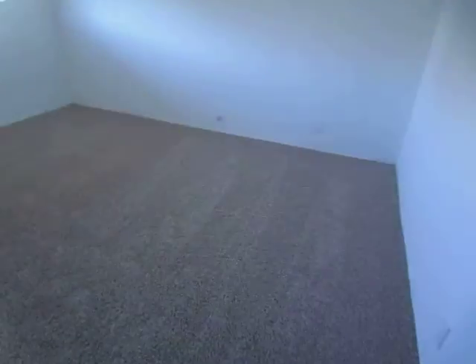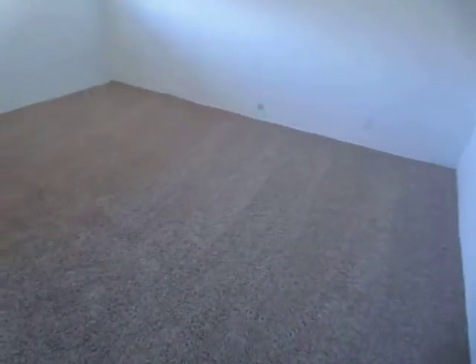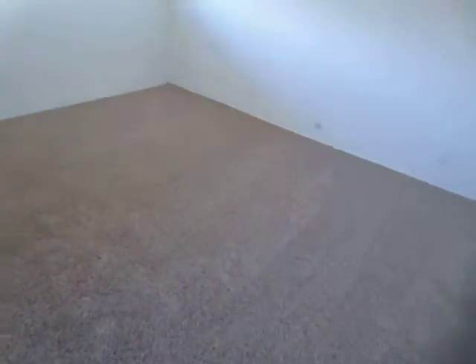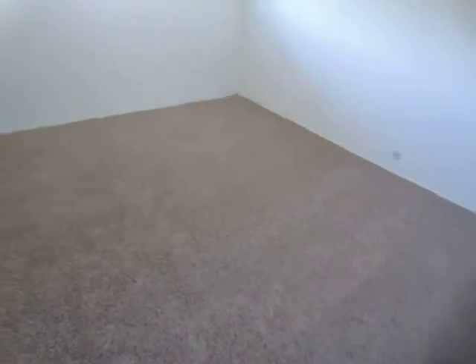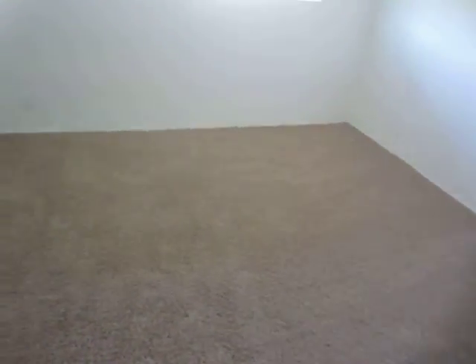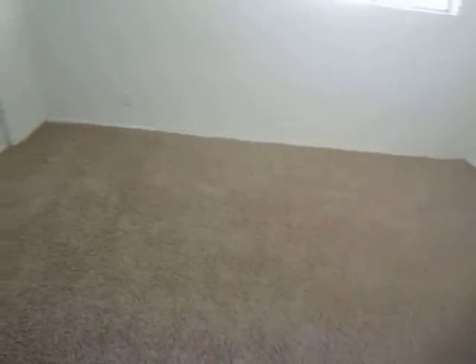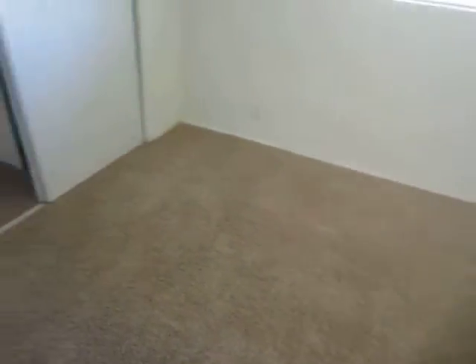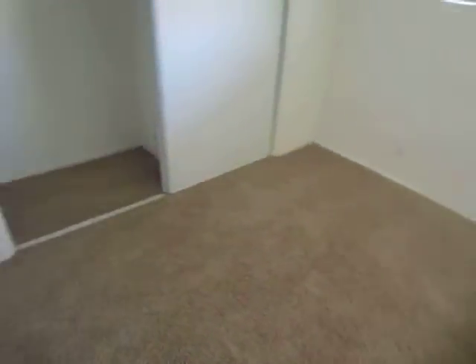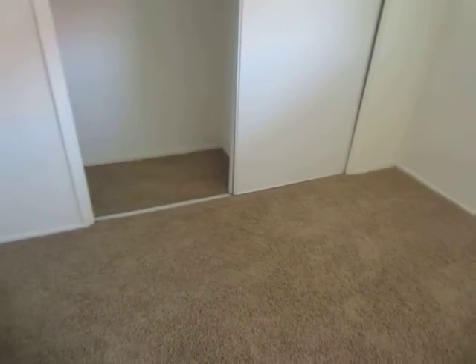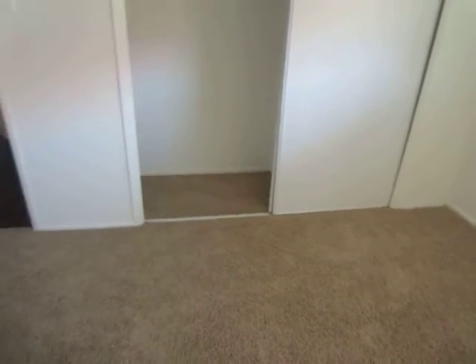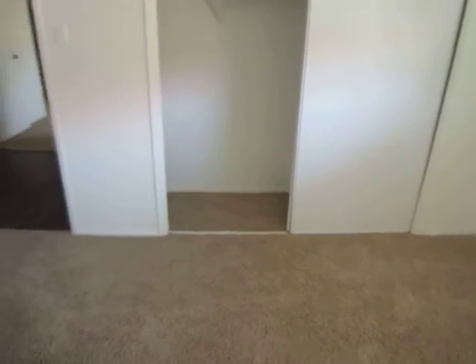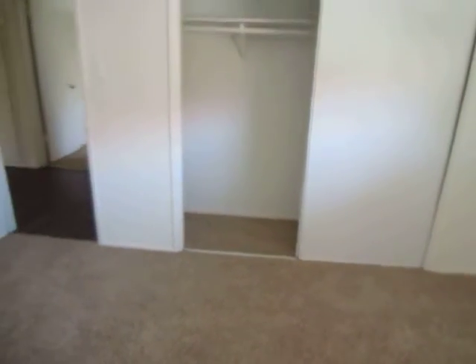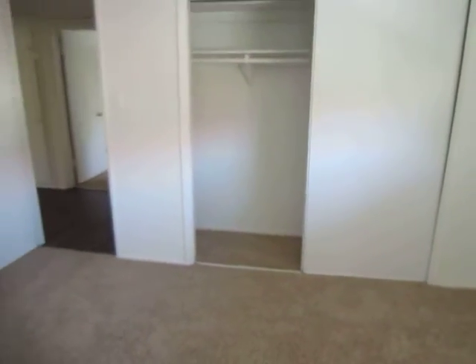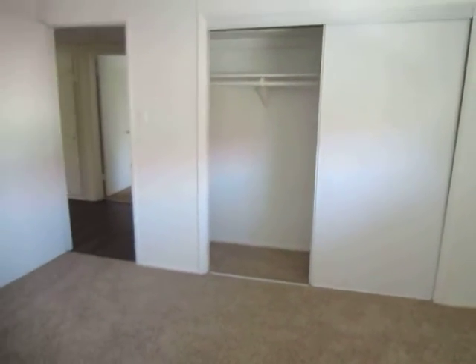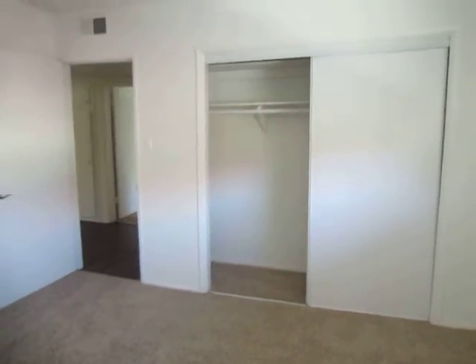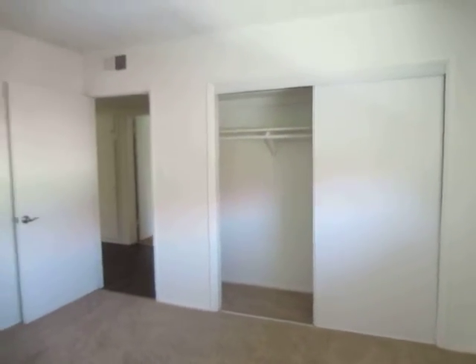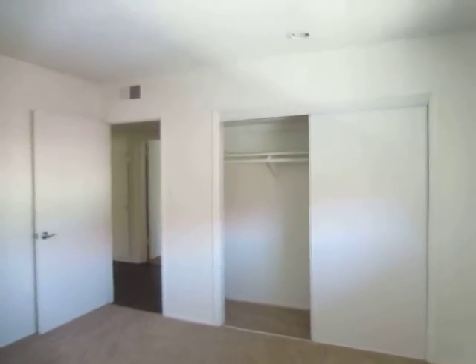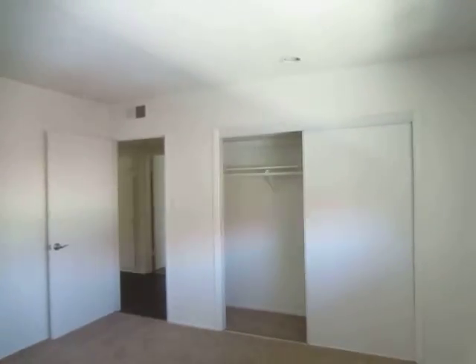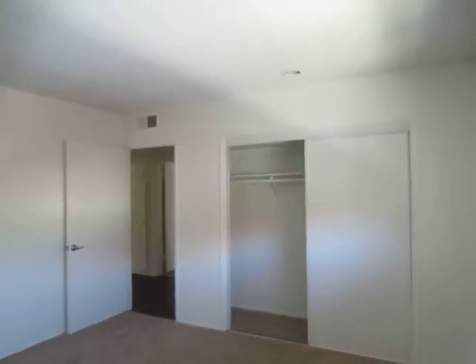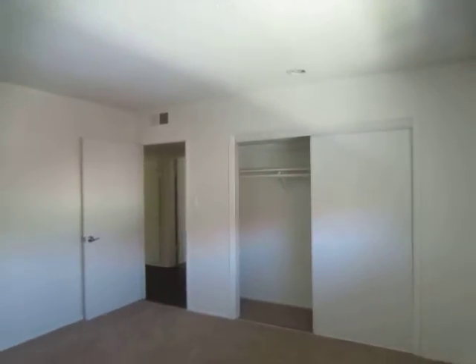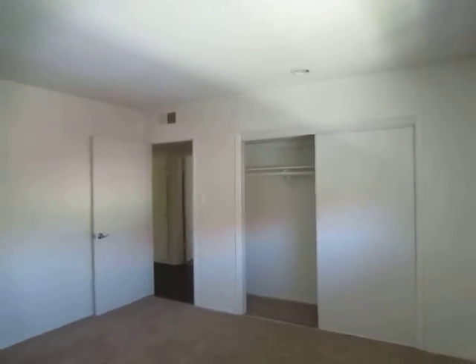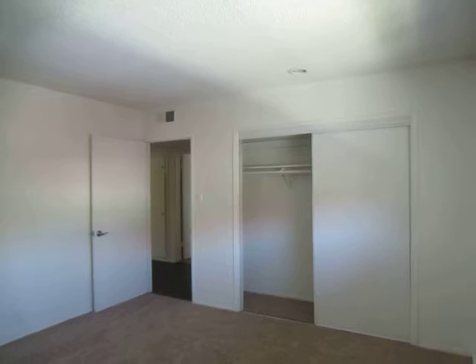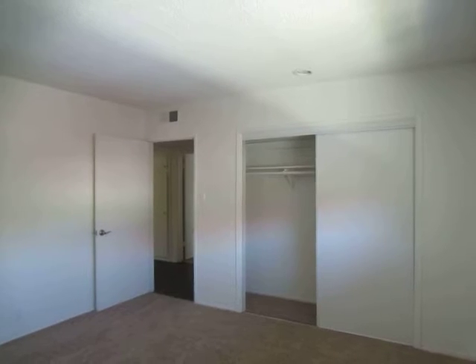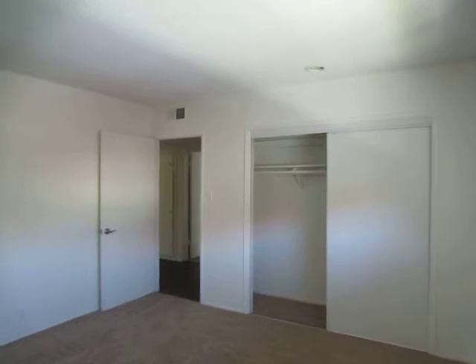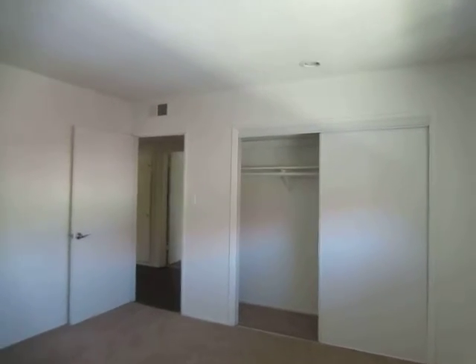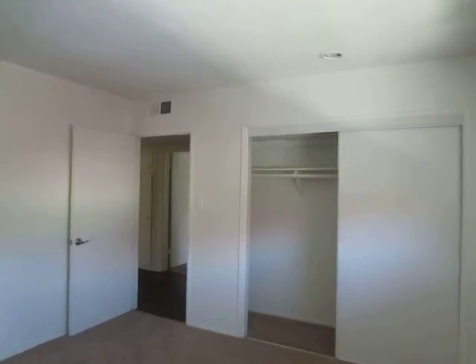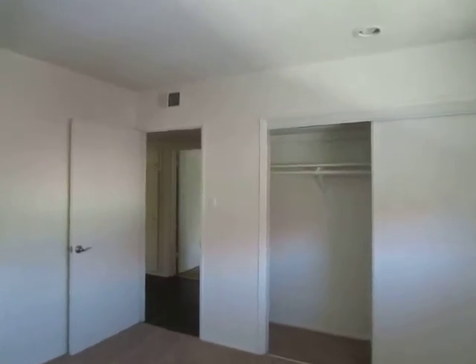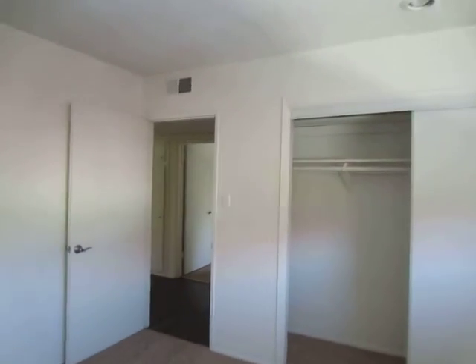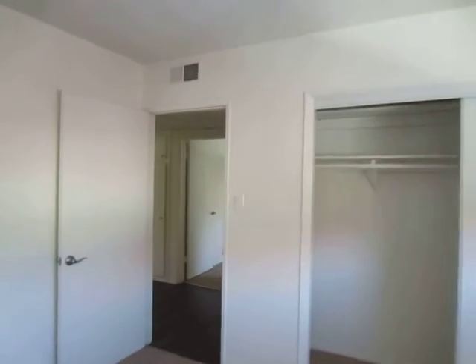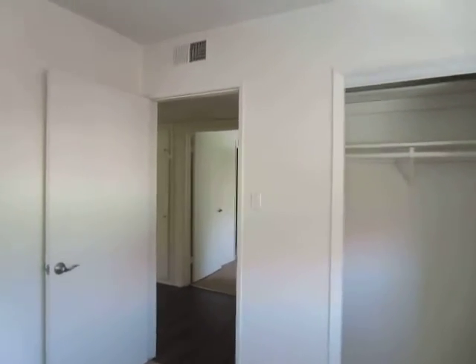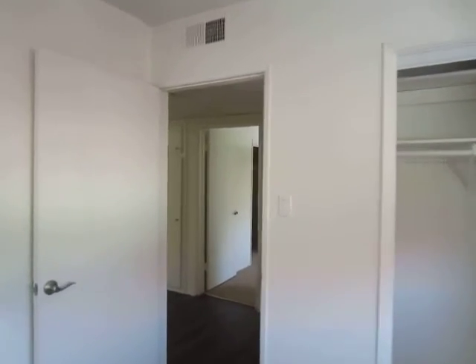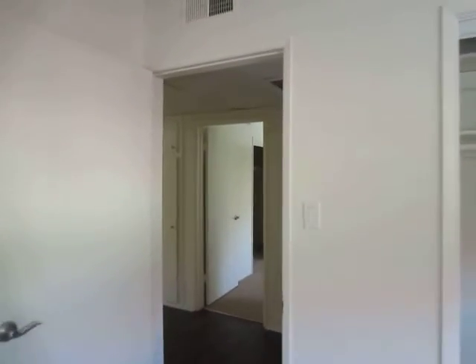This is the first bedroom. Both of the rooms are very spacious and have a good amount of closet space. This unit also gets great natural lighting.